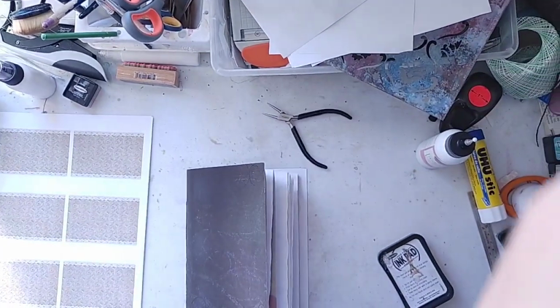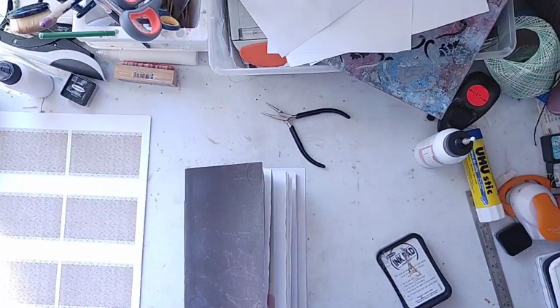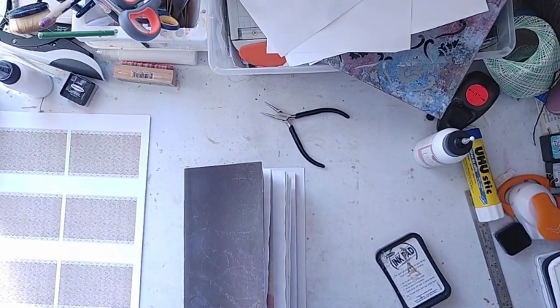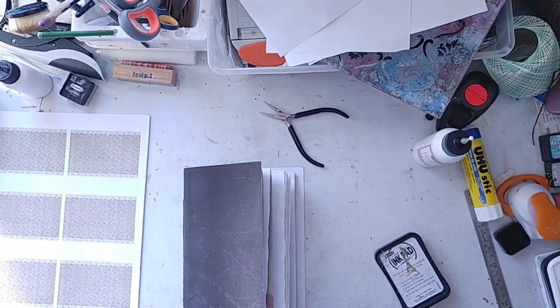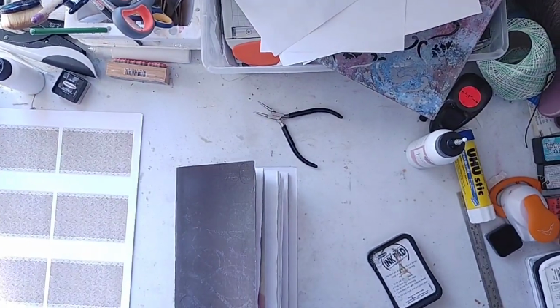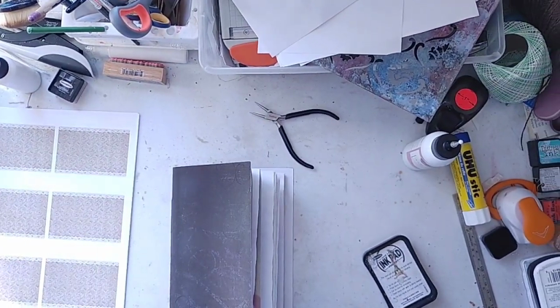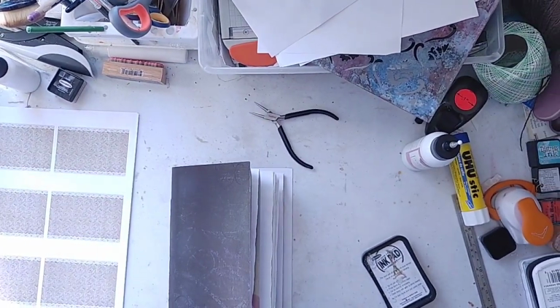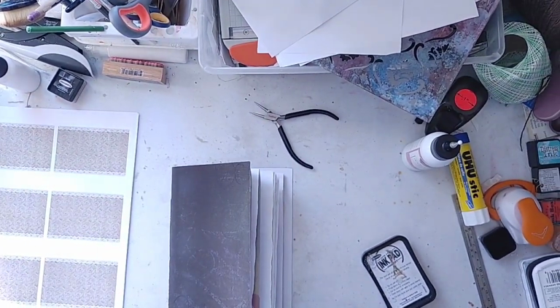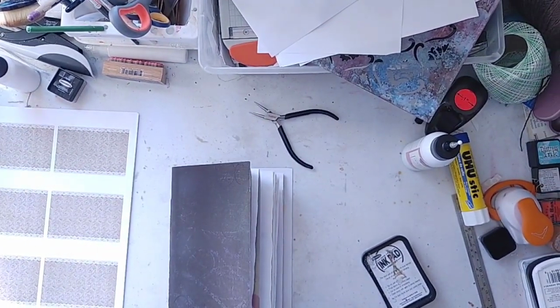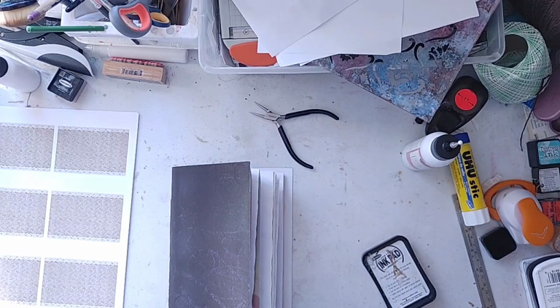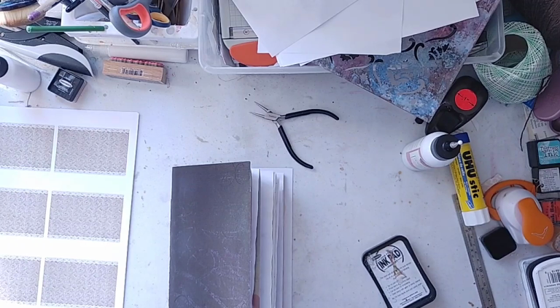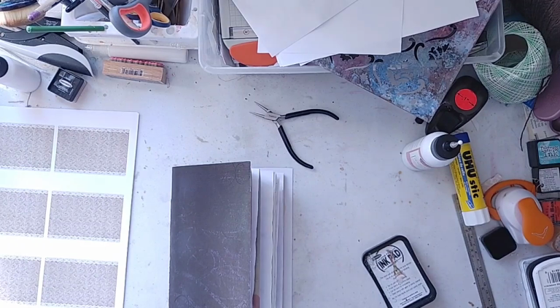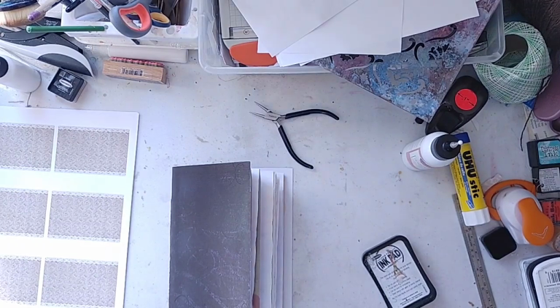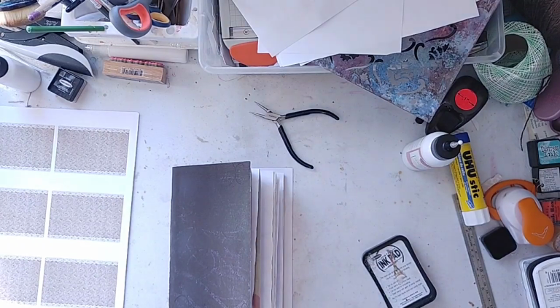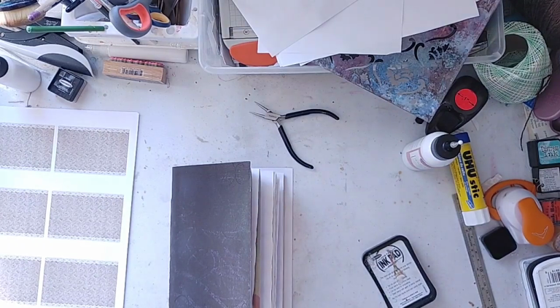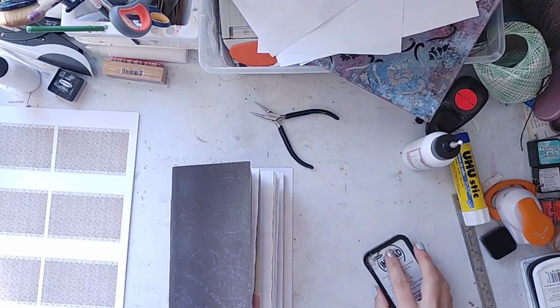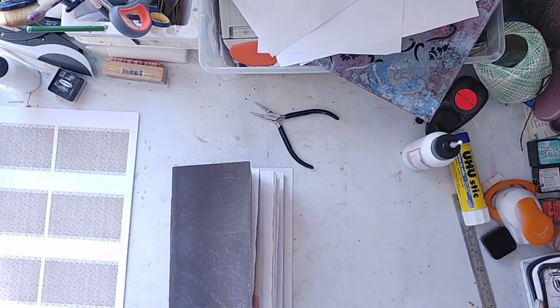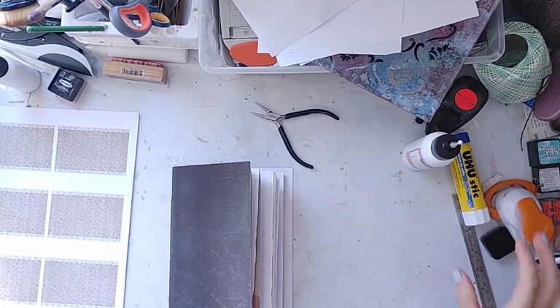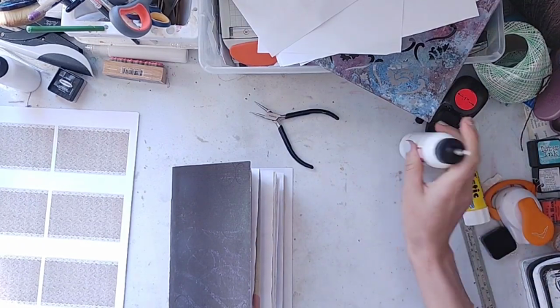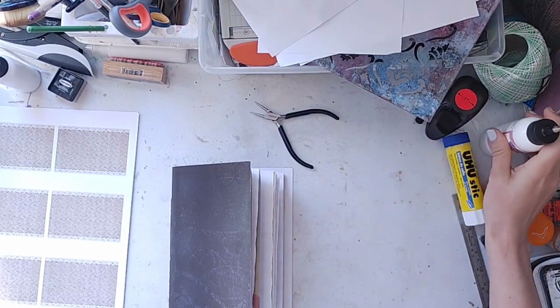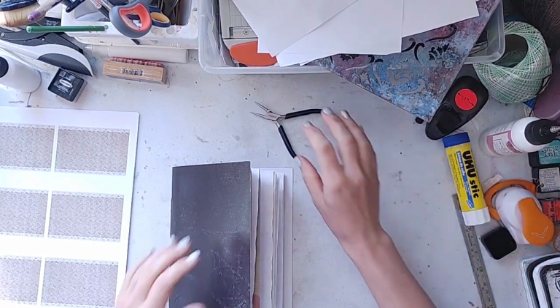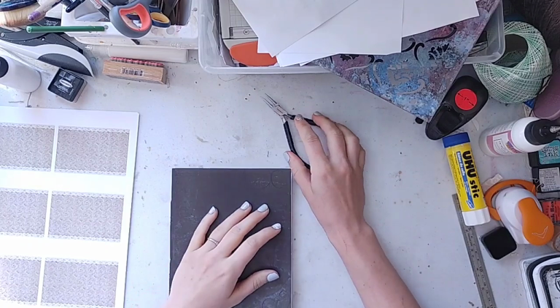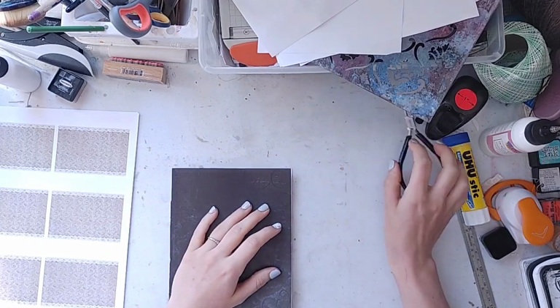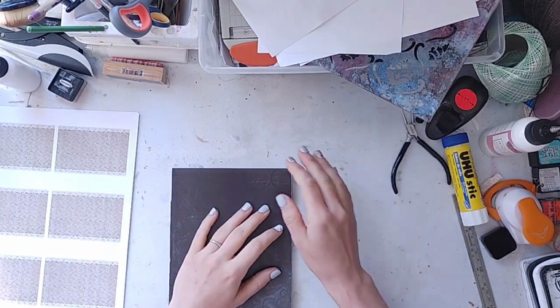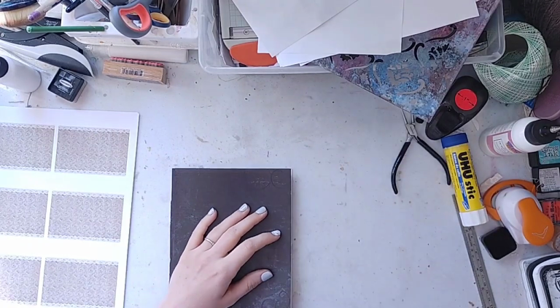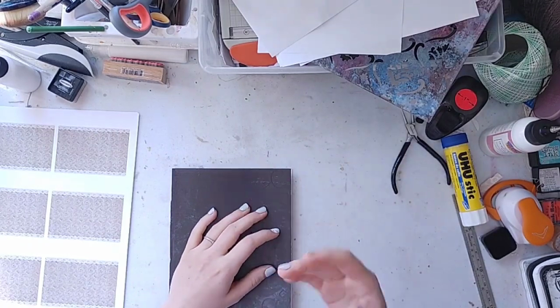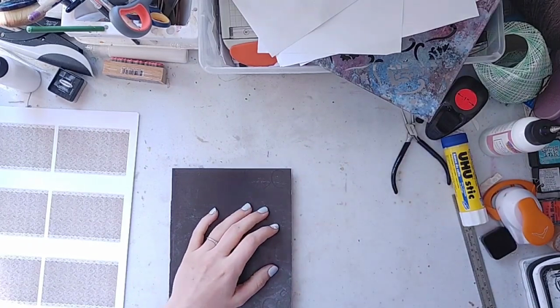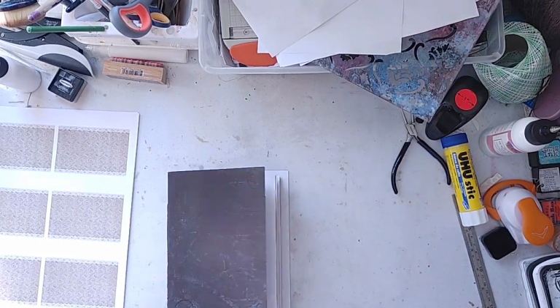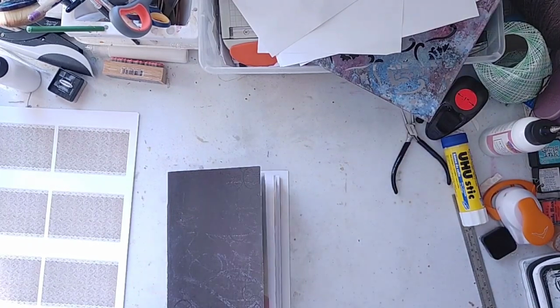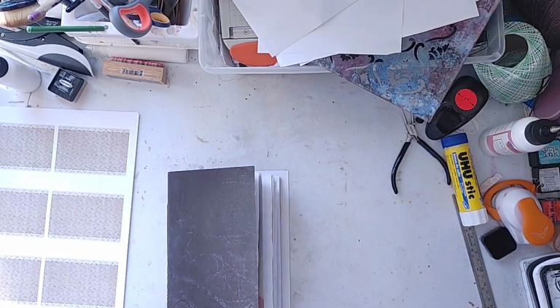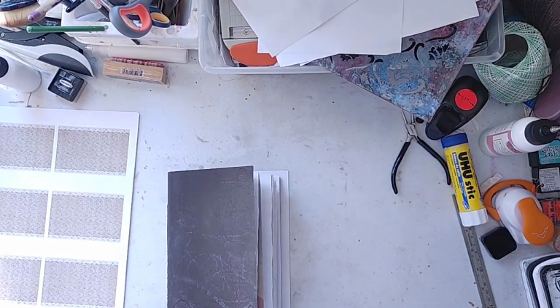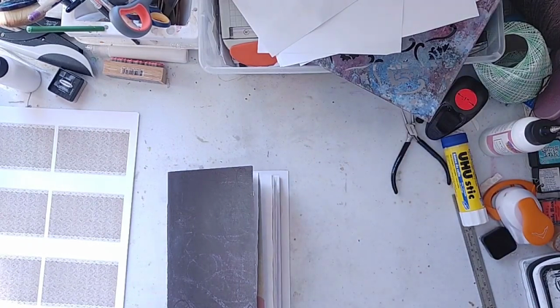Hello everyone, this is Lindsay. Welcome back to my channel and we have a craft with me video today. I love these videos. I love to get the chance to chat with you on my messy craft desk with everything pulled out.